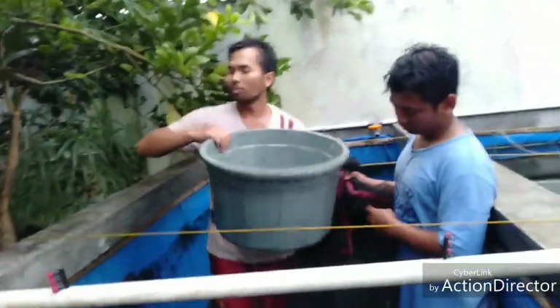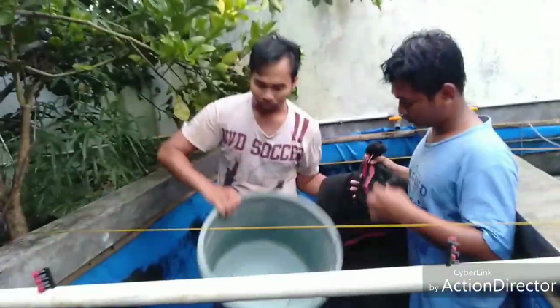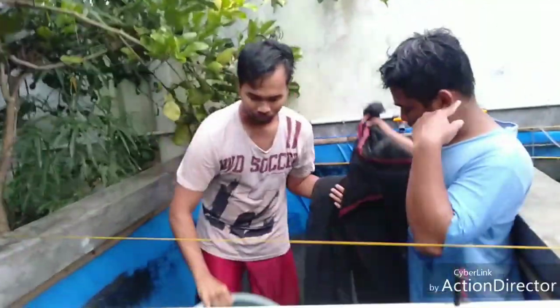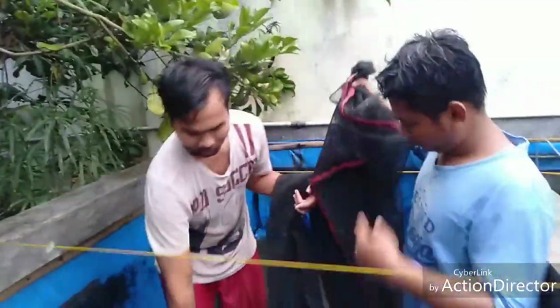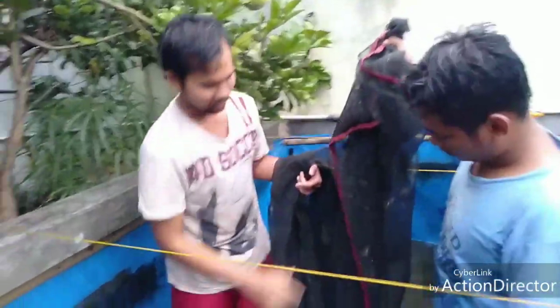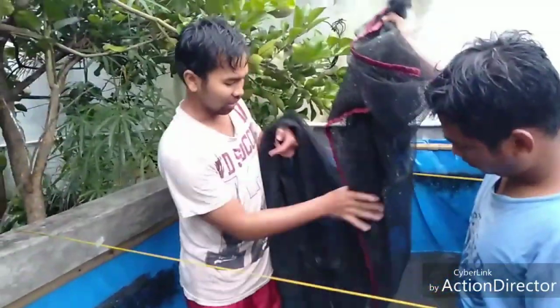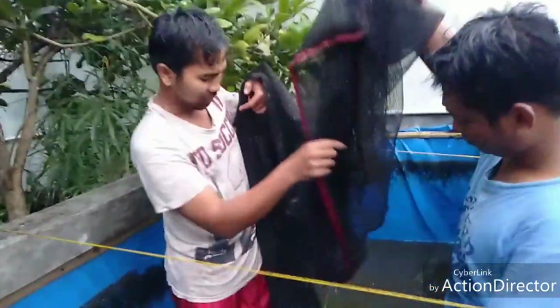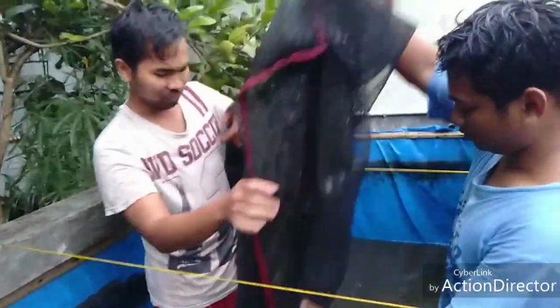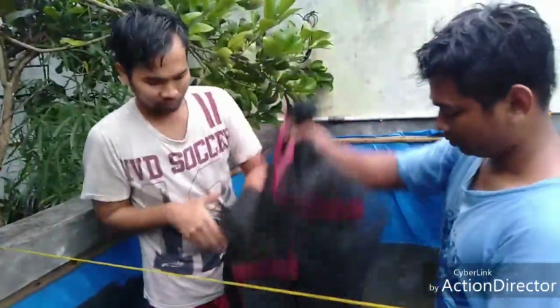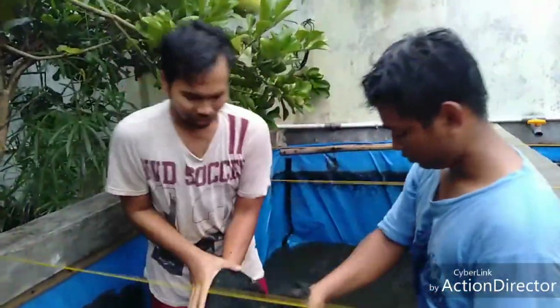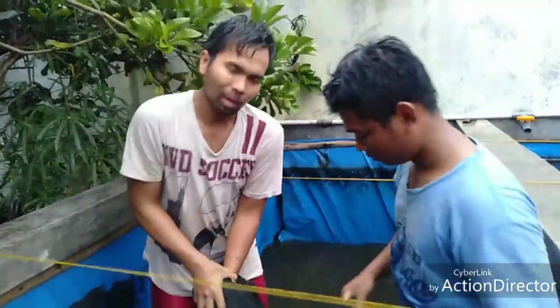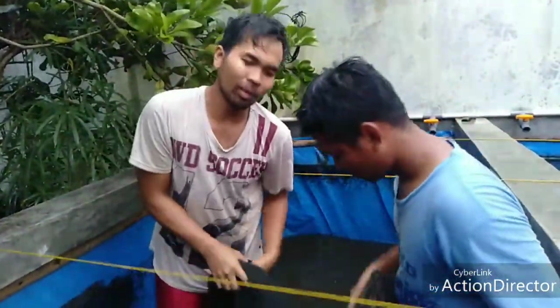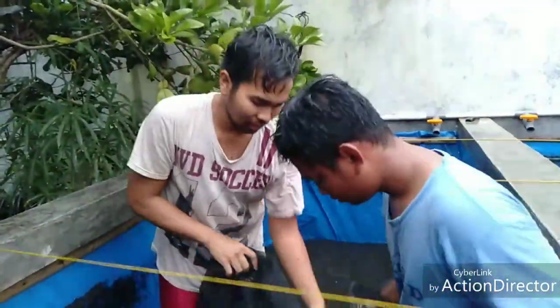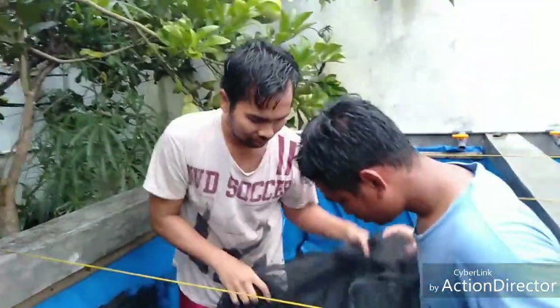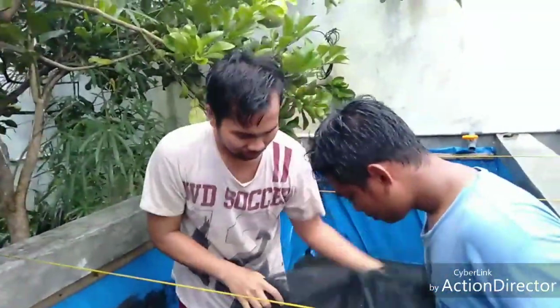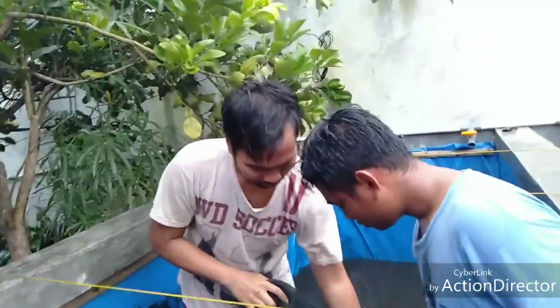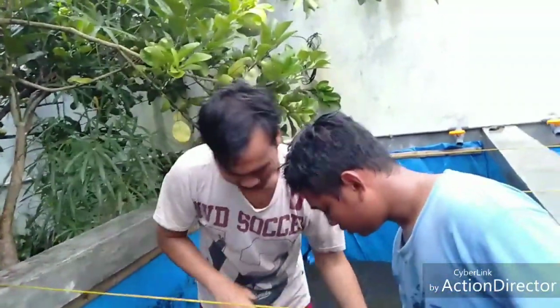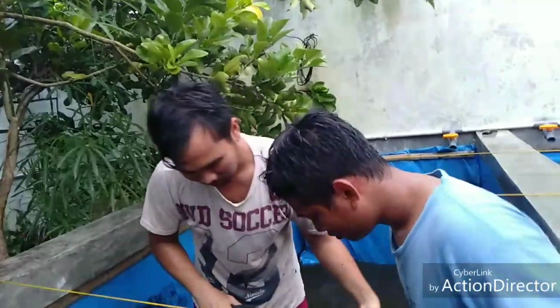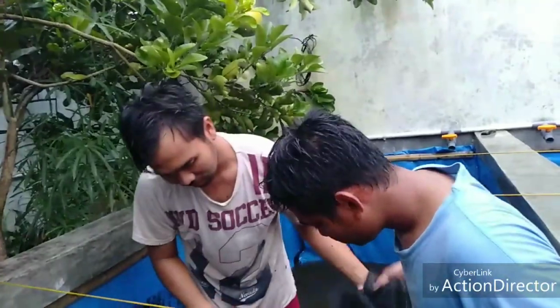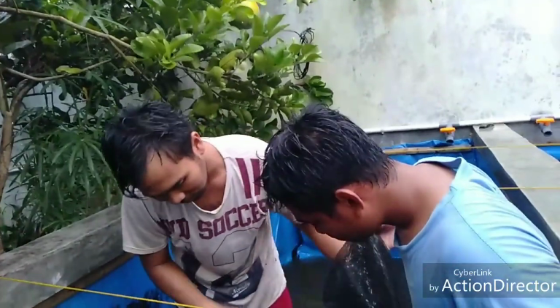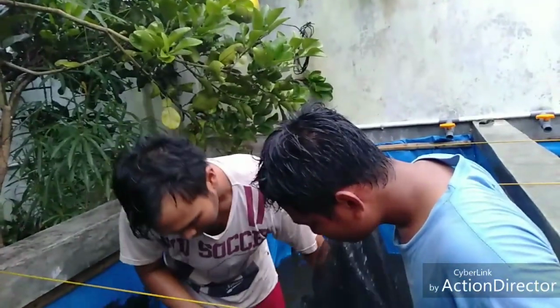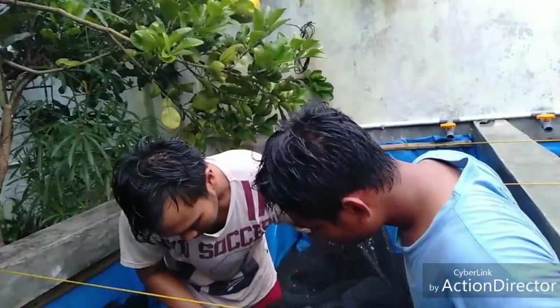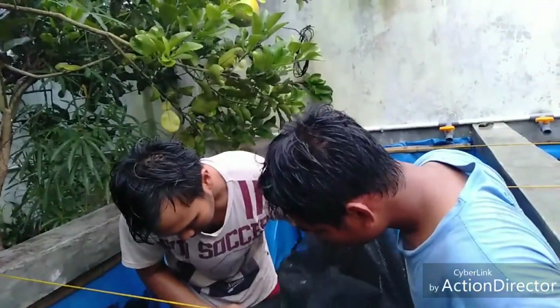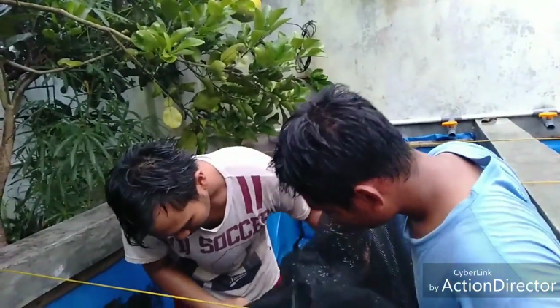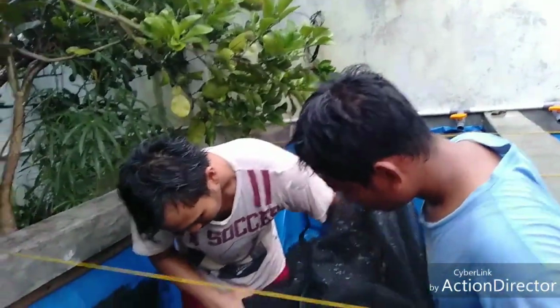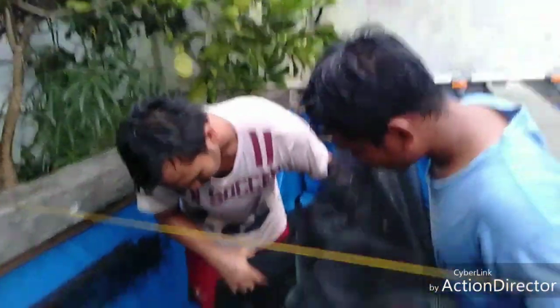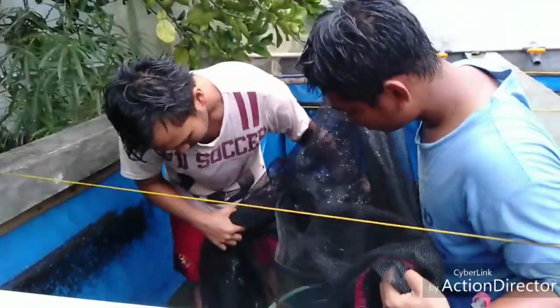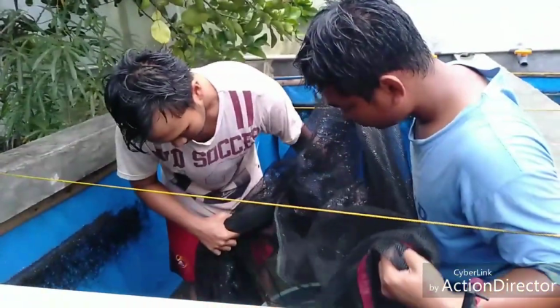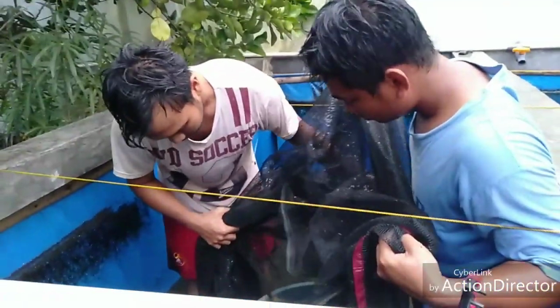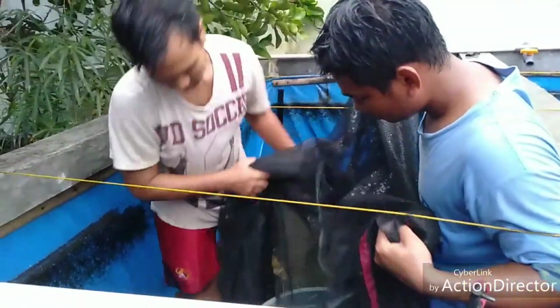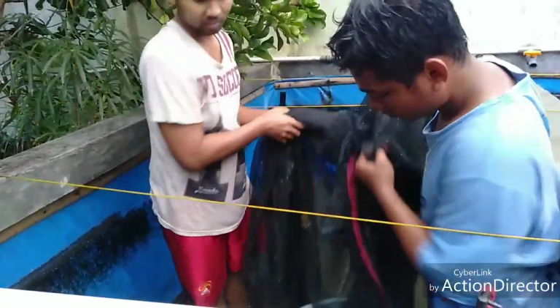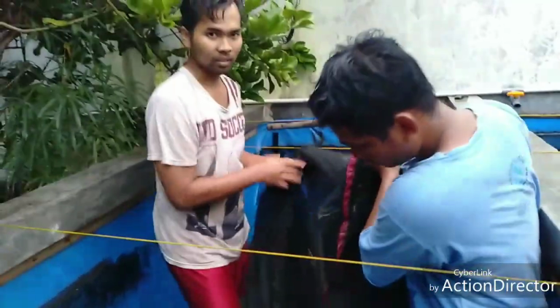Bandar Lampung, lokasi di tengah kota Bandar Lampung. Berapa kilo dari pantai? Ini sekira-kira satu jam dari pantai.